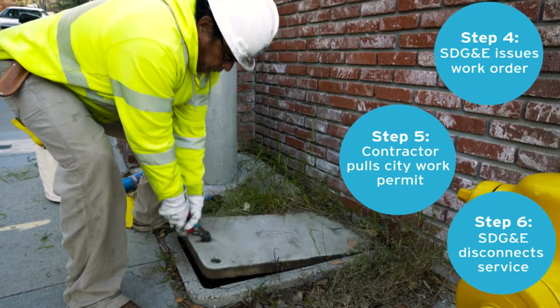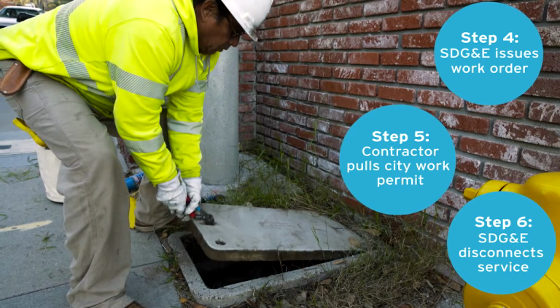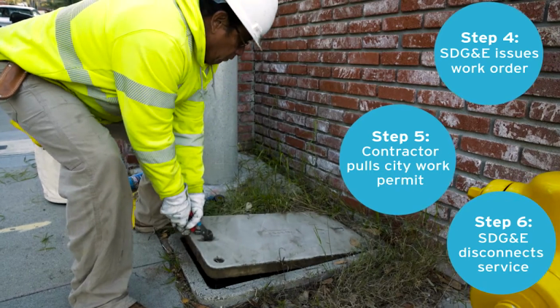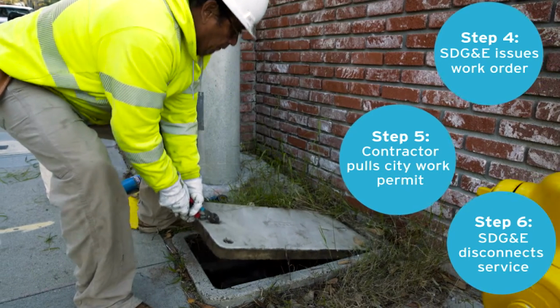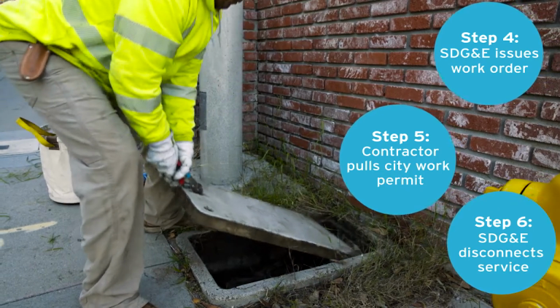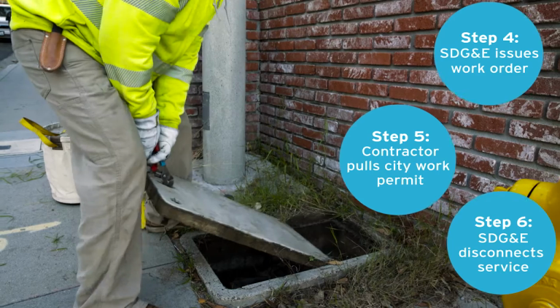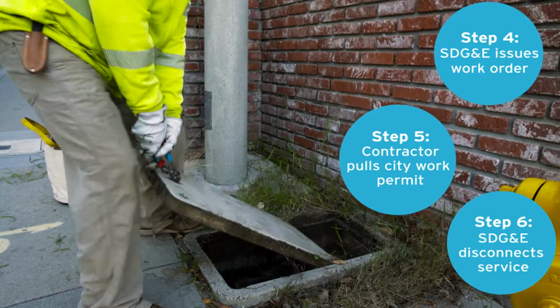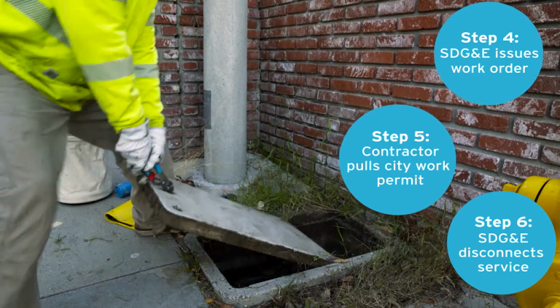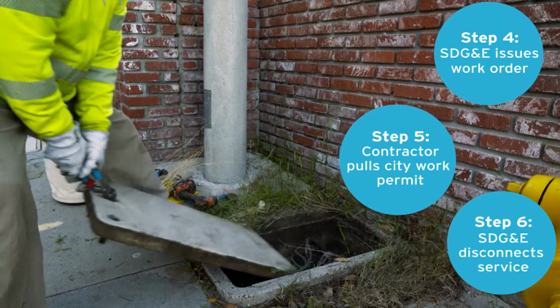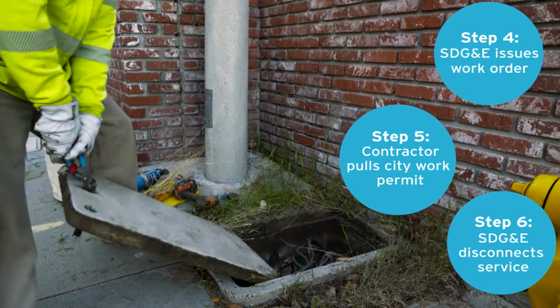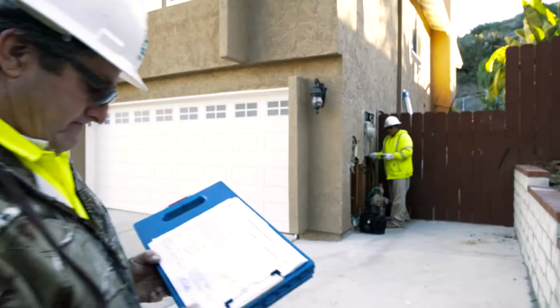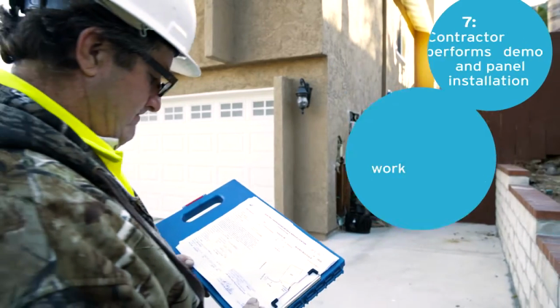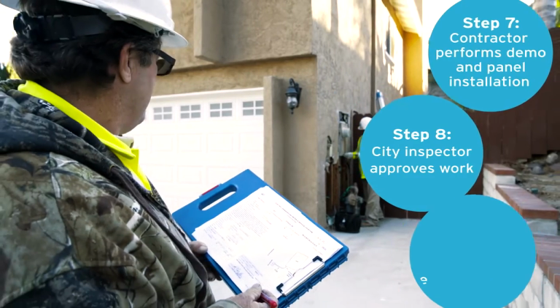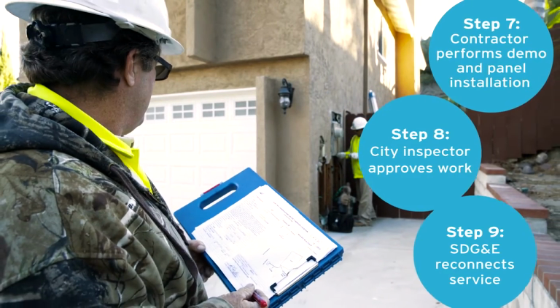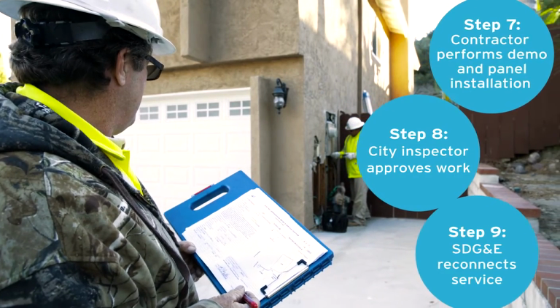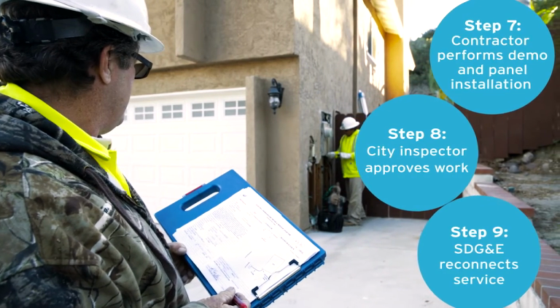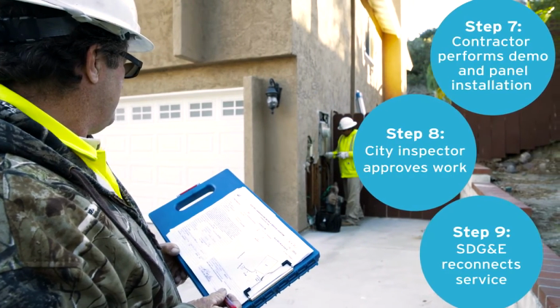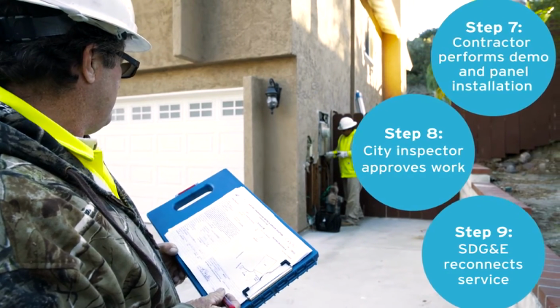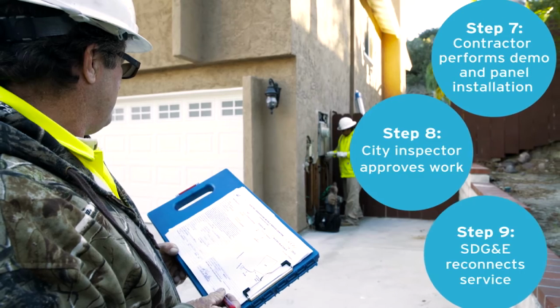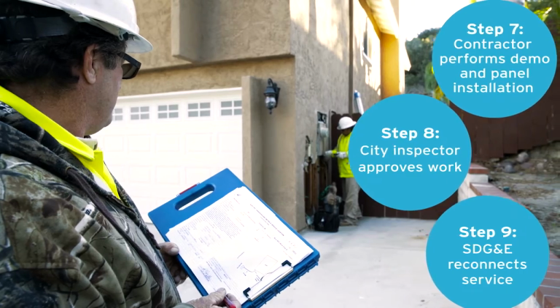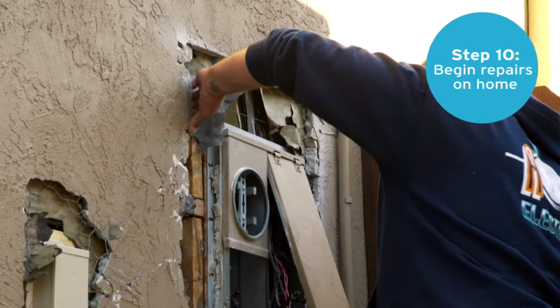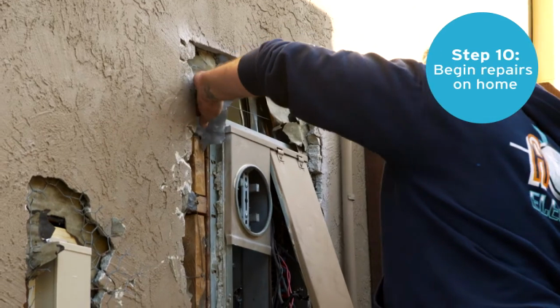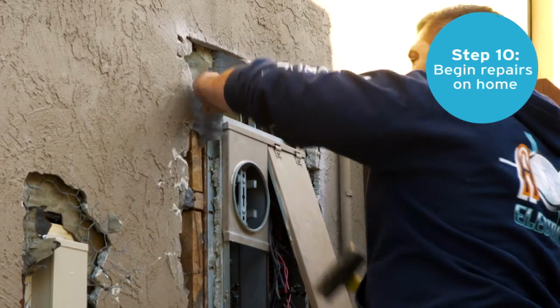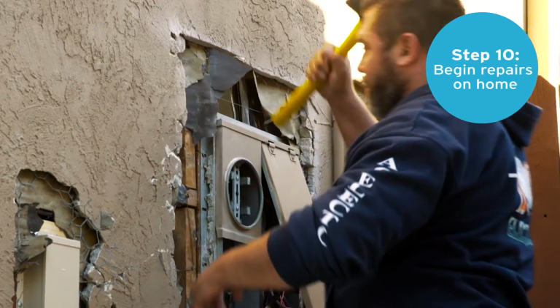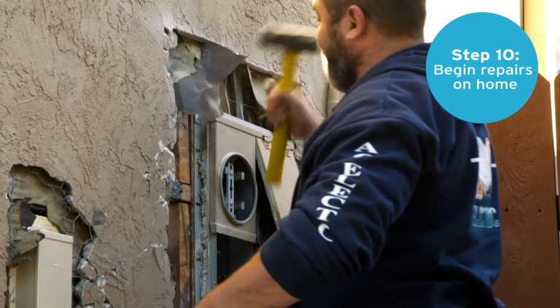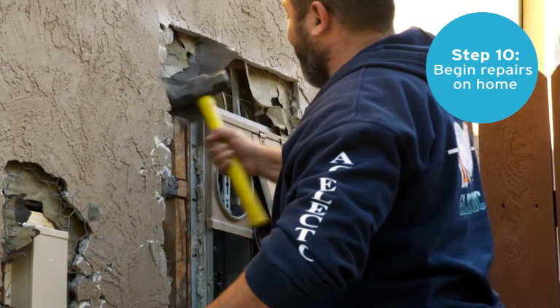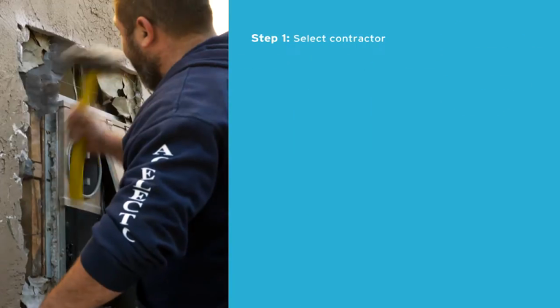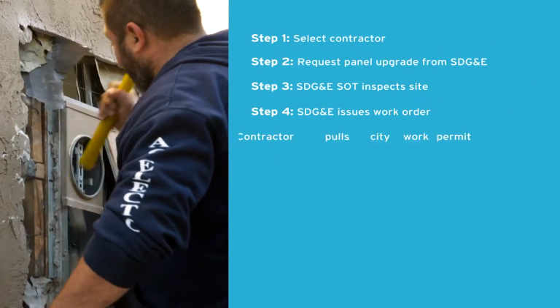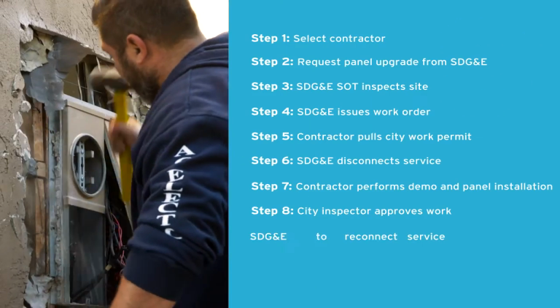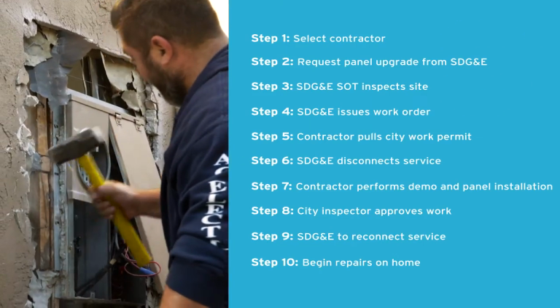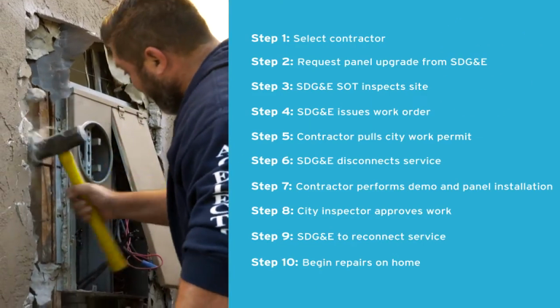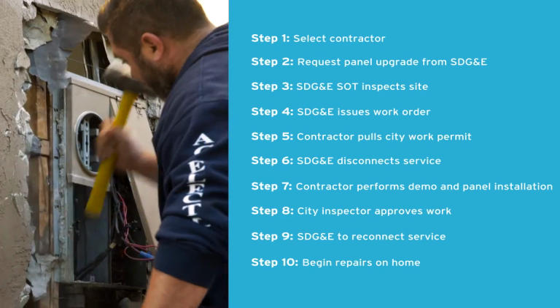The contractor must then pull a permit with the city building department. All of this must be completed before any work on the house can begin. The entire process takes four to six weeks to complete and can cause many frustrations for the homeowner.